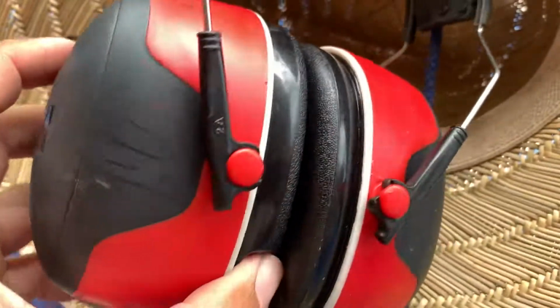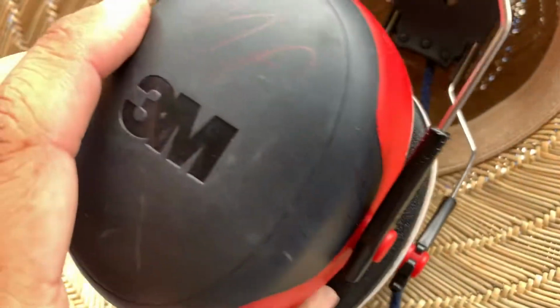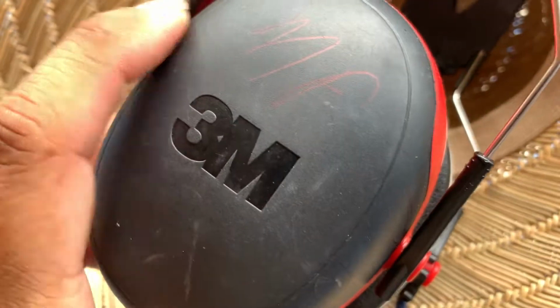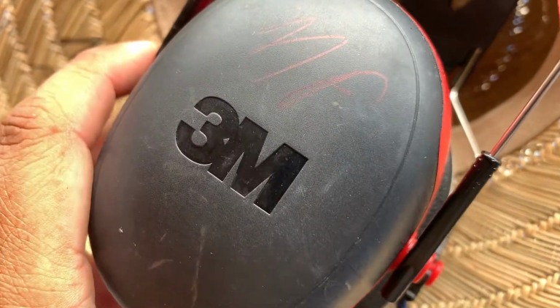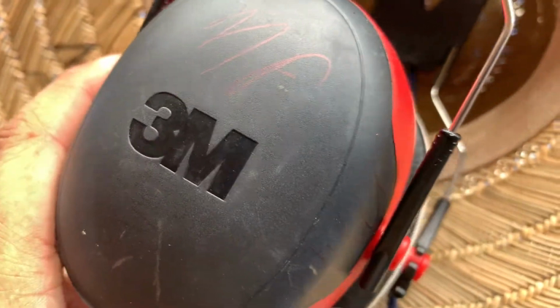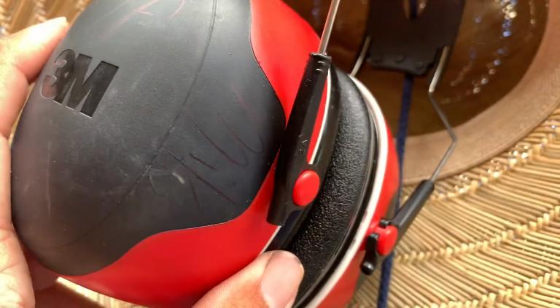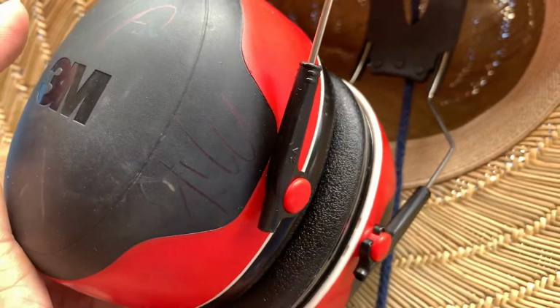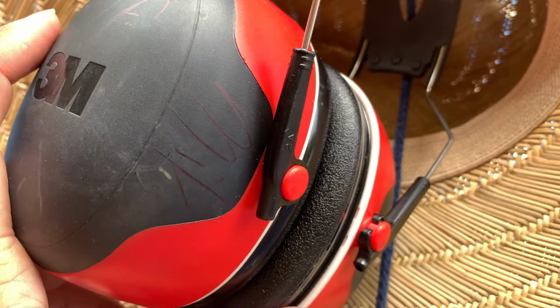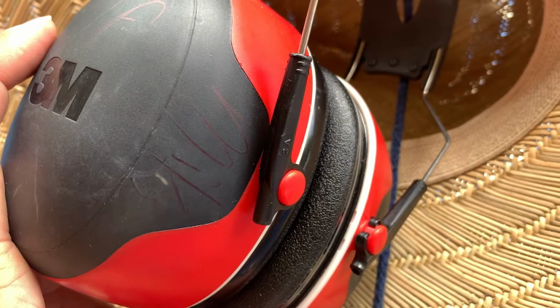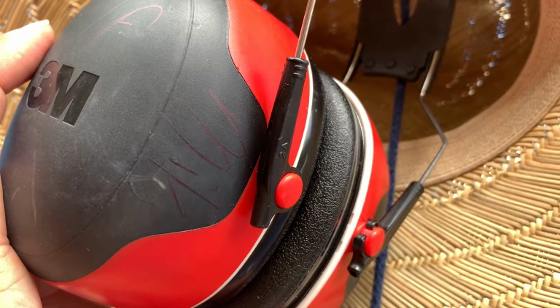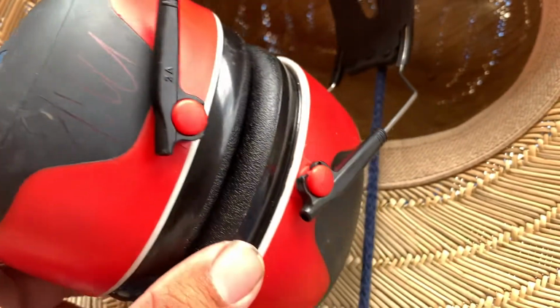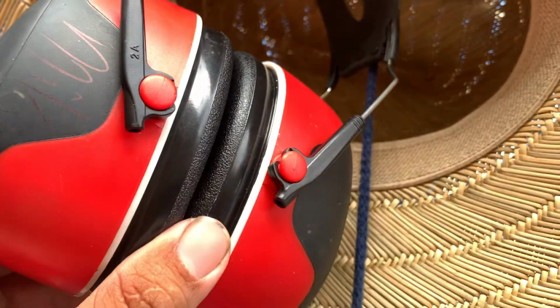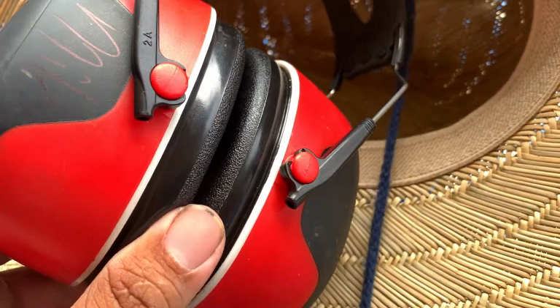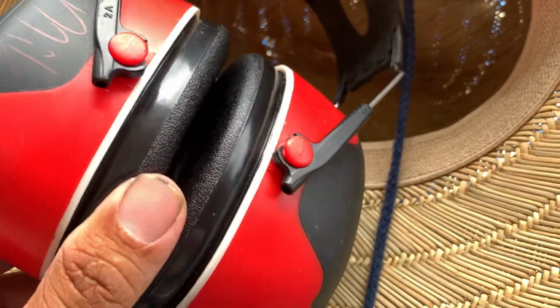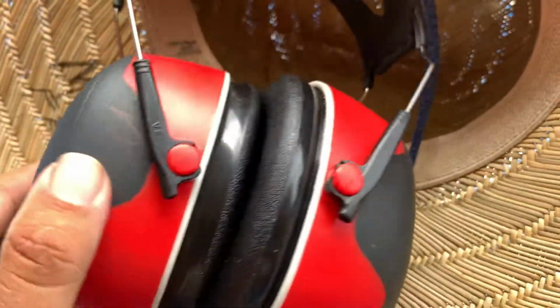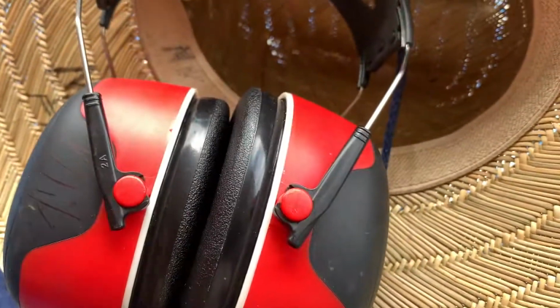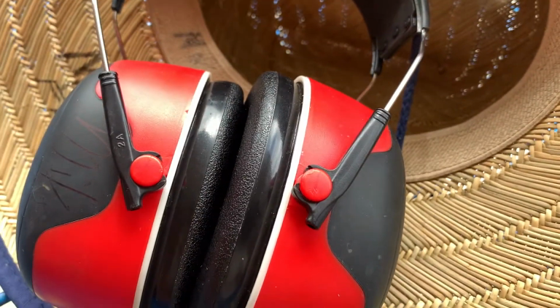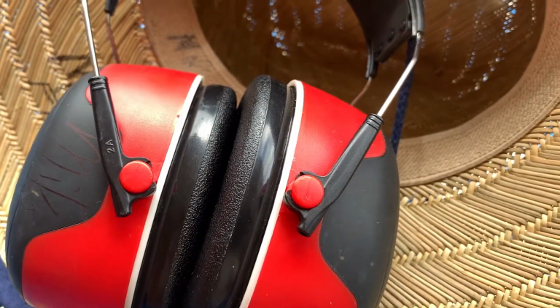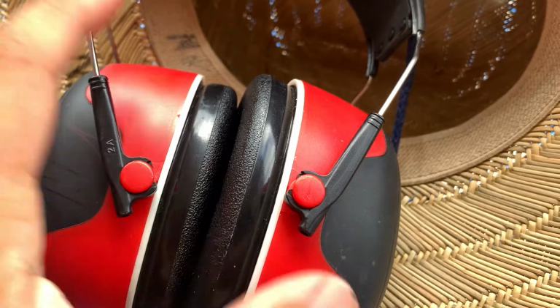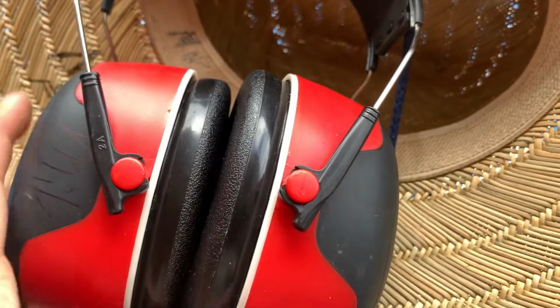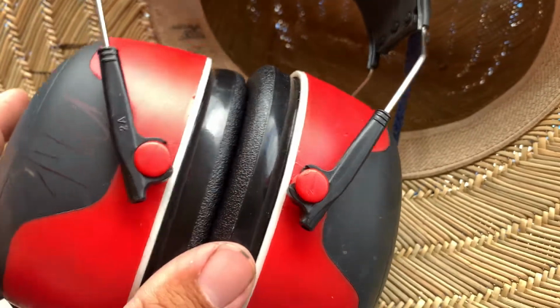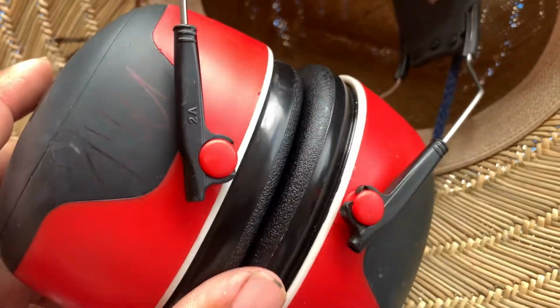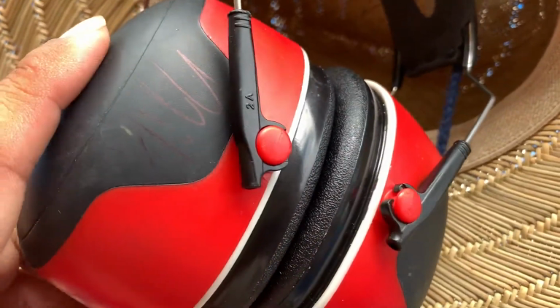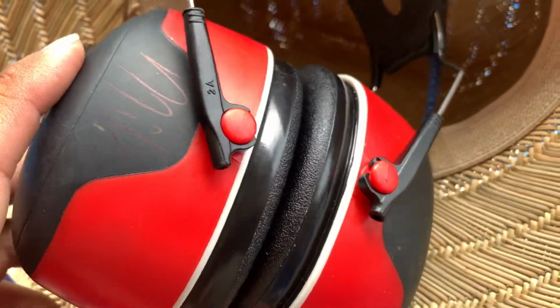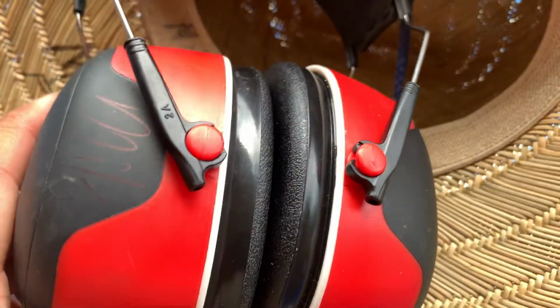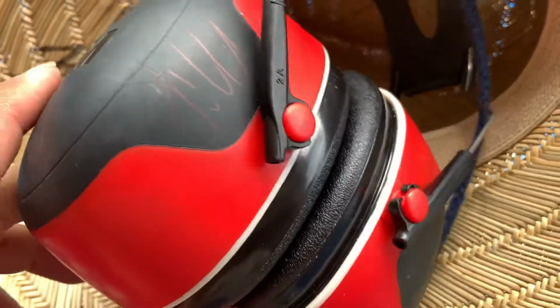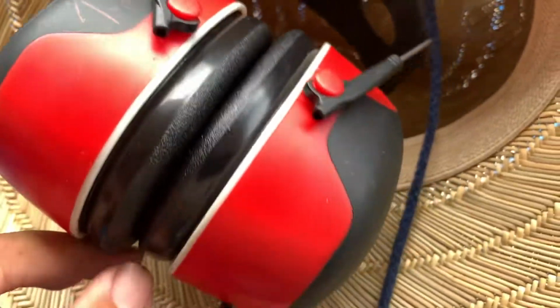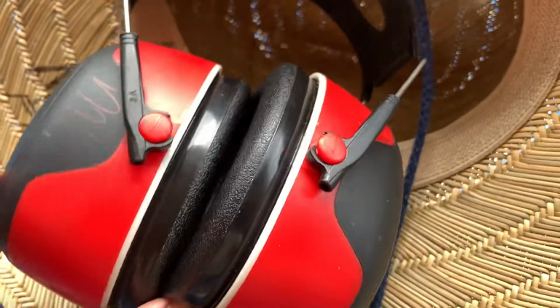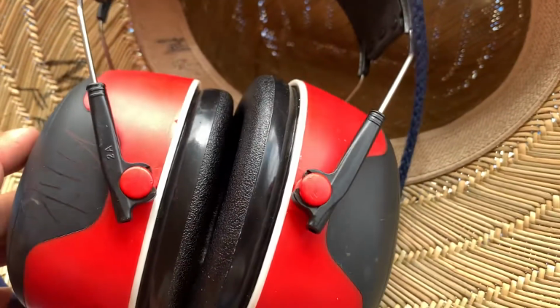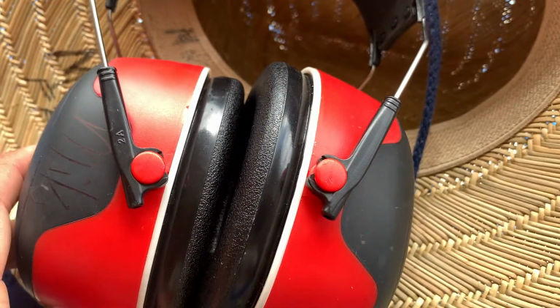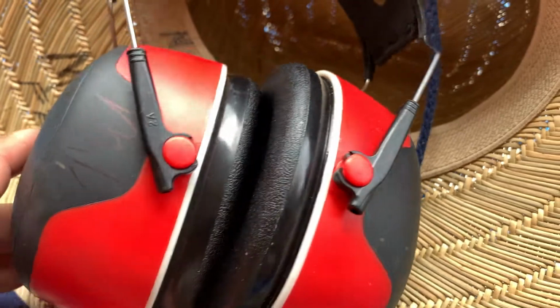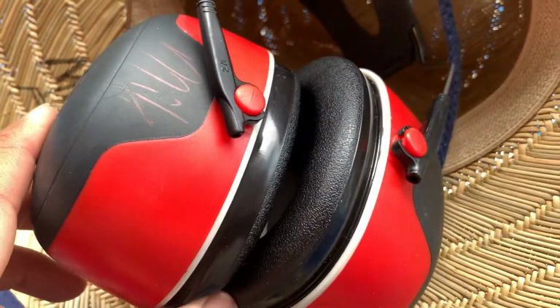So far, I use these on the mower, pretty much doing landscape maintenance — mower, edger, blower, and sometimes the bobcat.